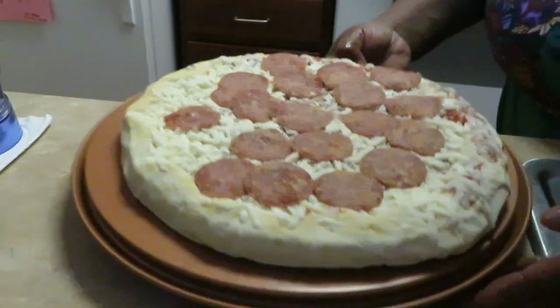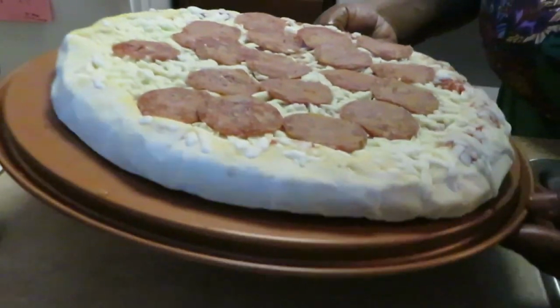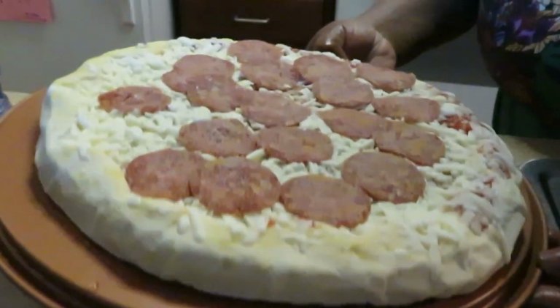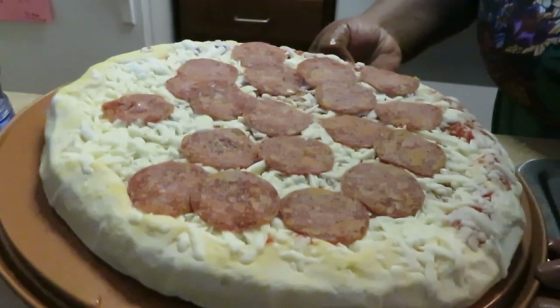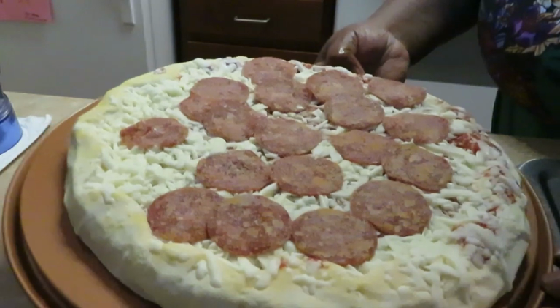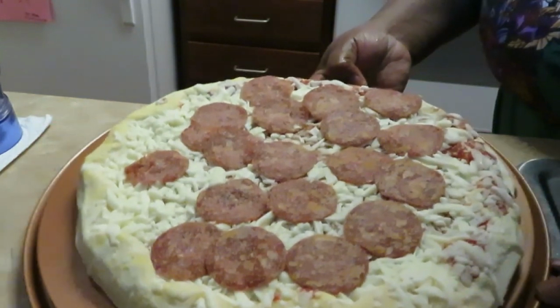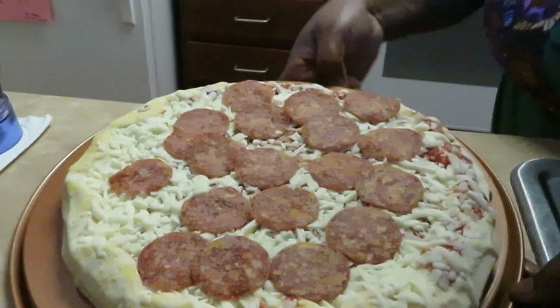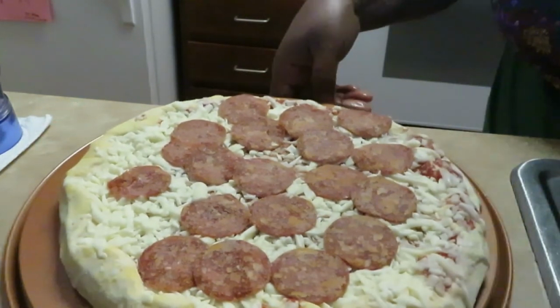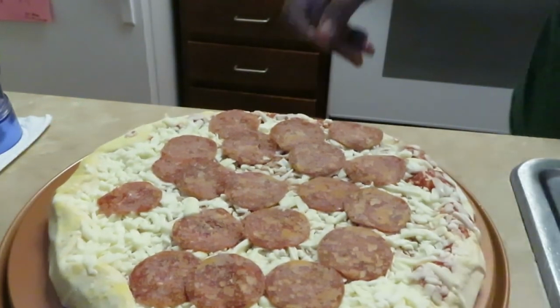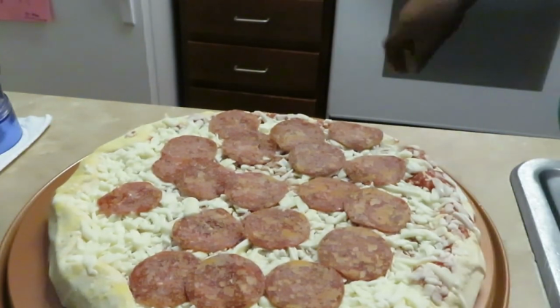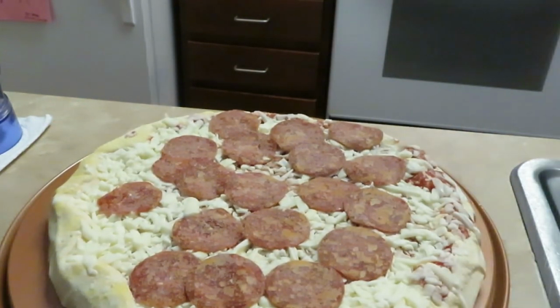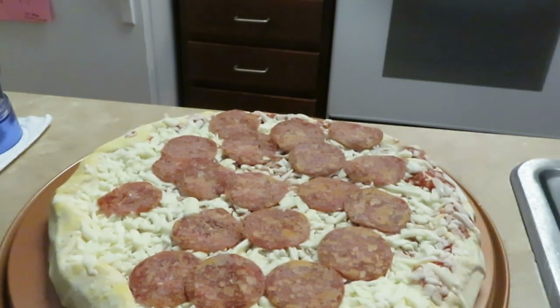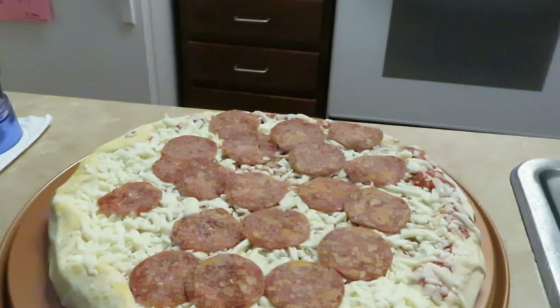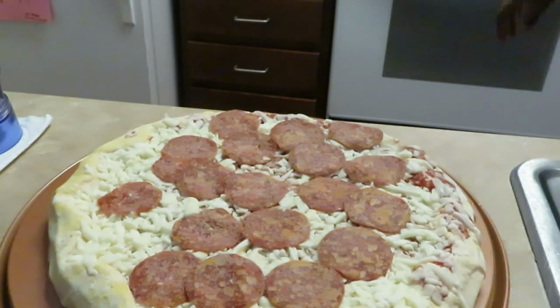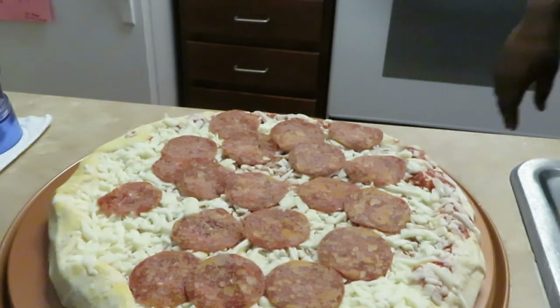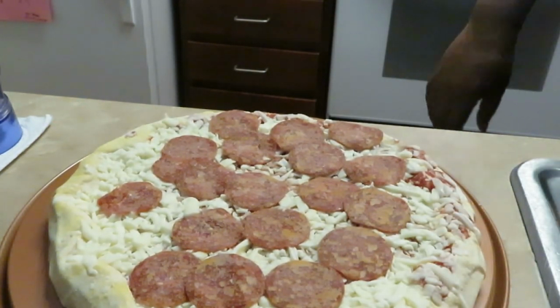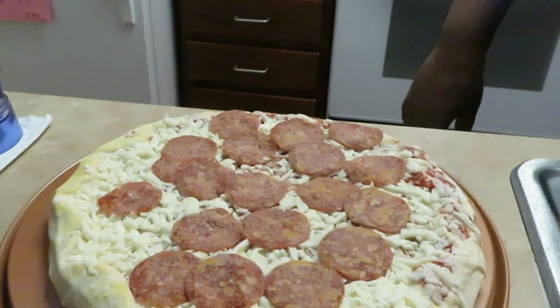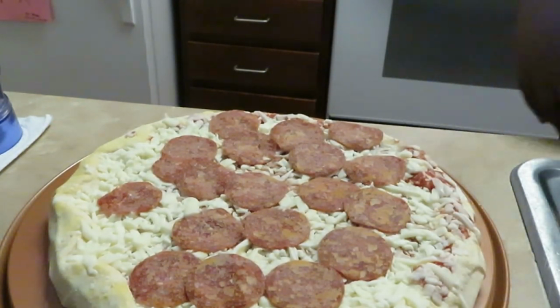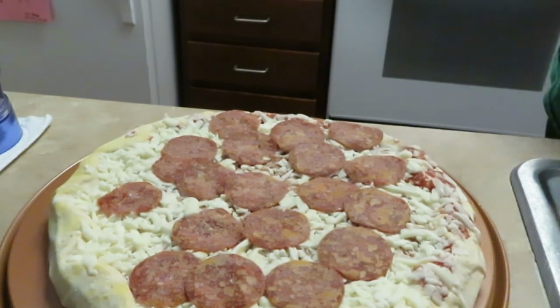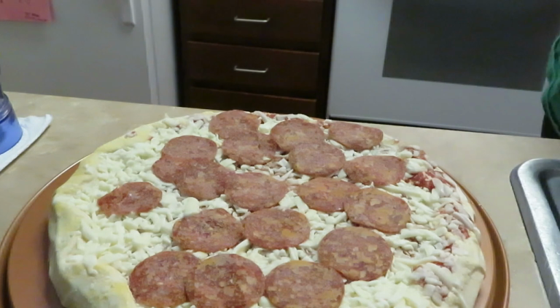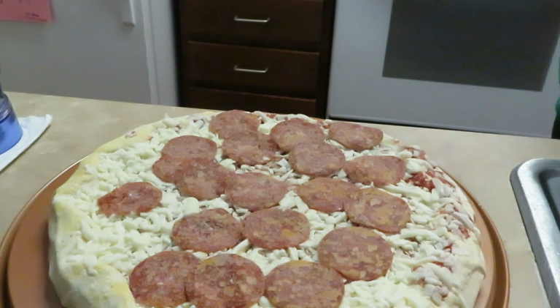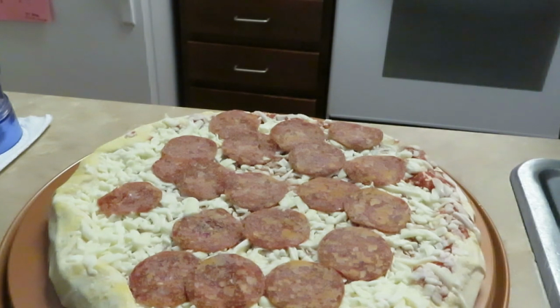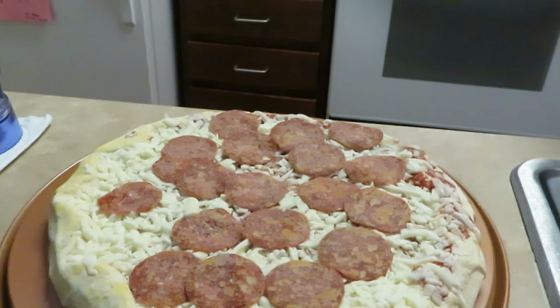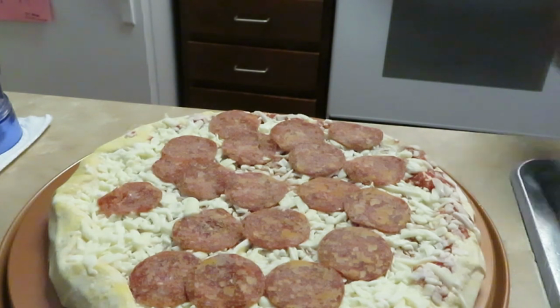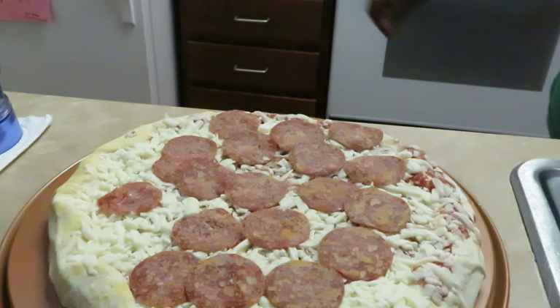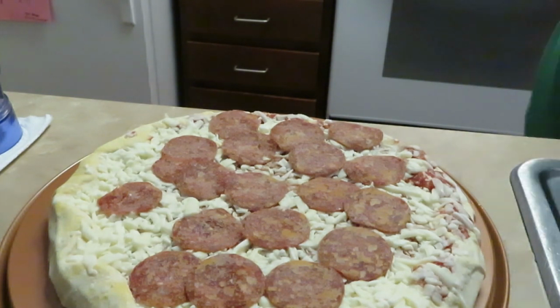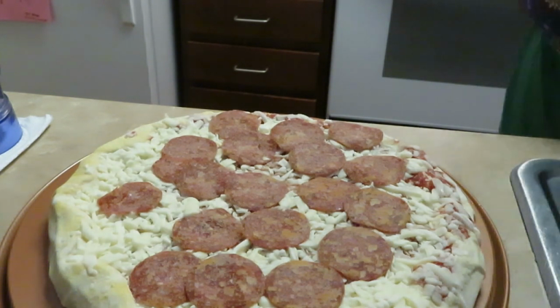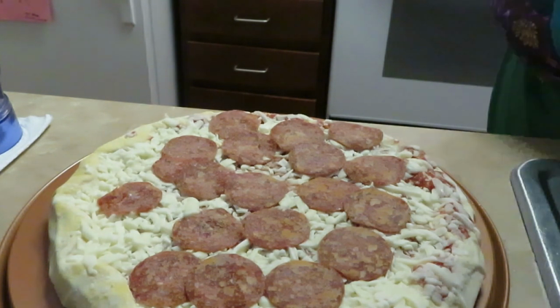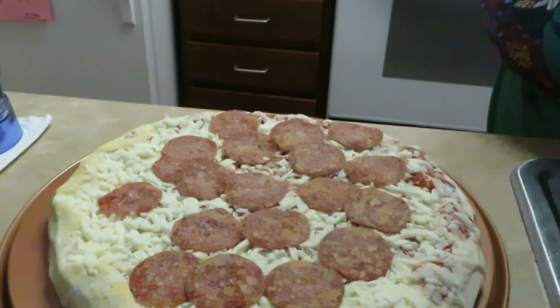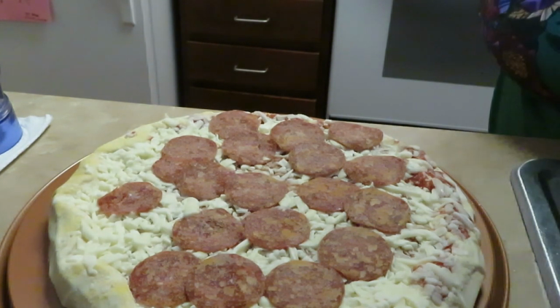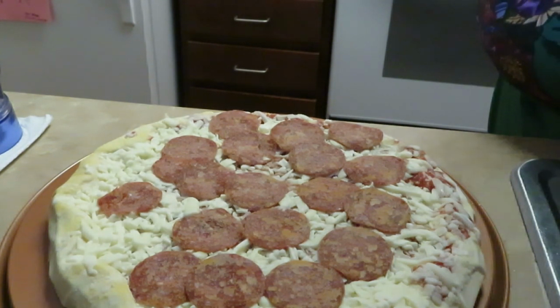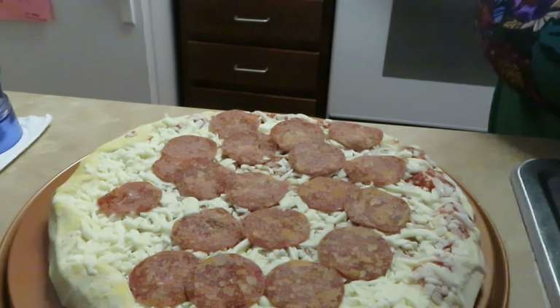All right, guys, I'm gonna go ahead and get the pizza in the oven at 400 degrees, and like it said, for 21 to 24 minutes. I'll be back to bring the pizza out.